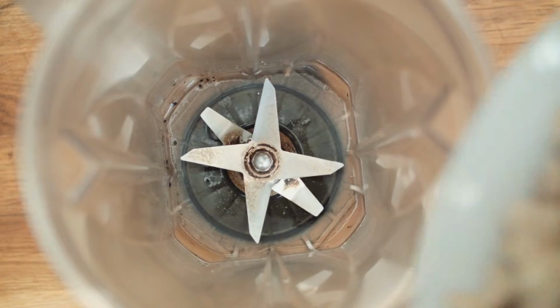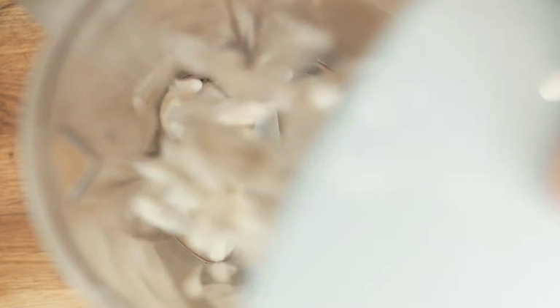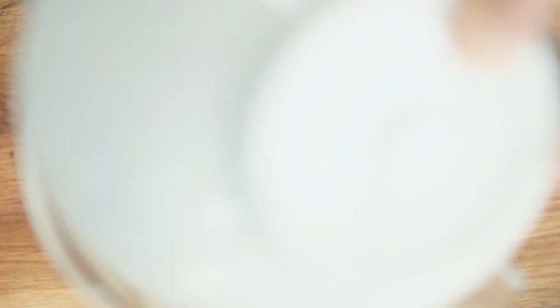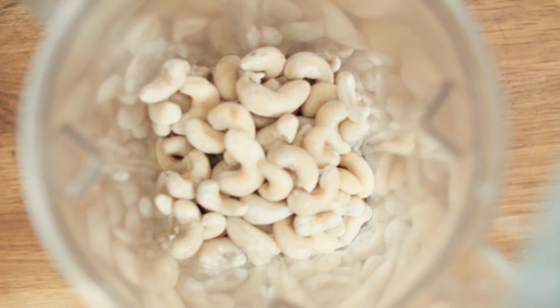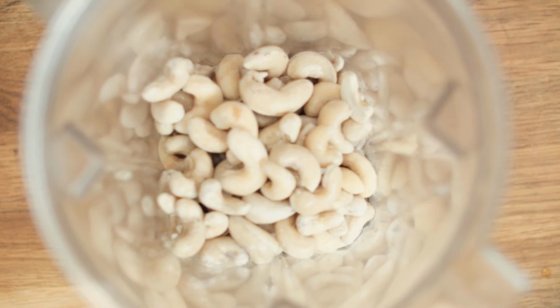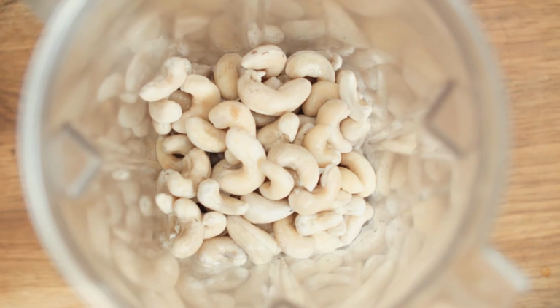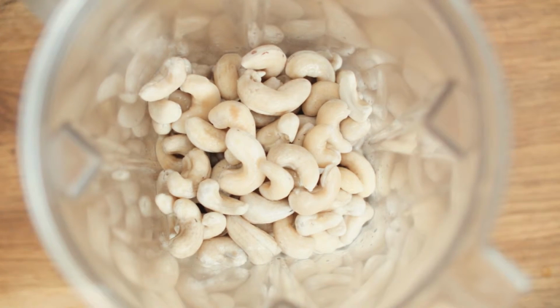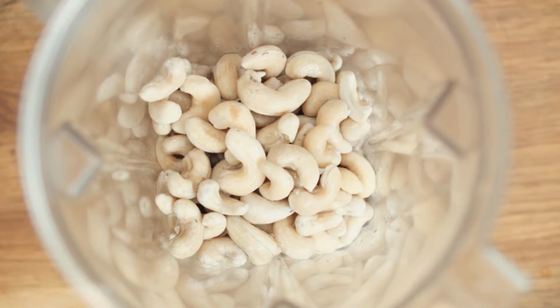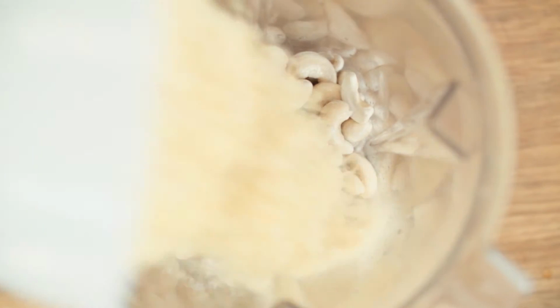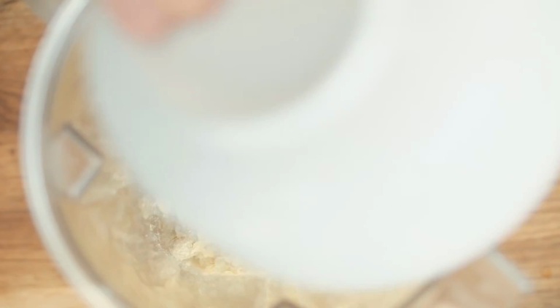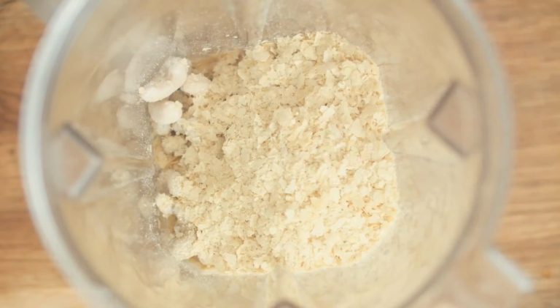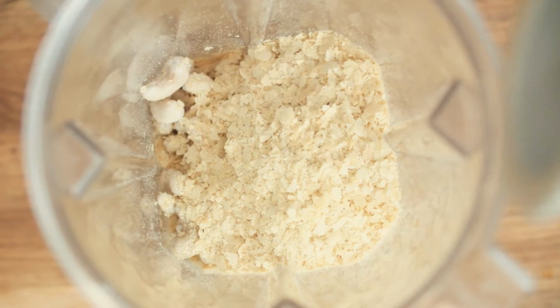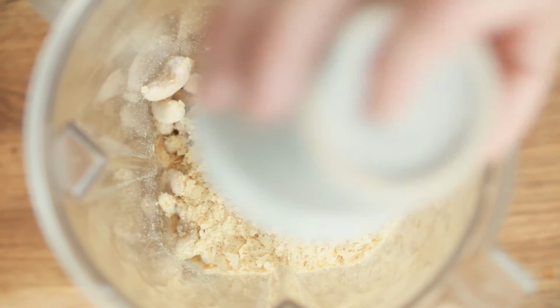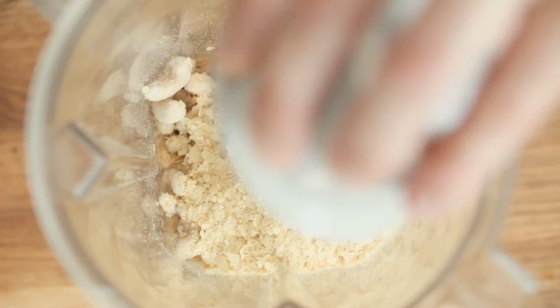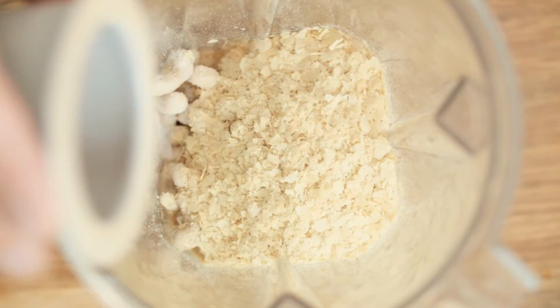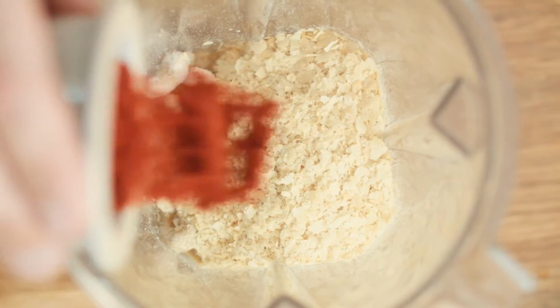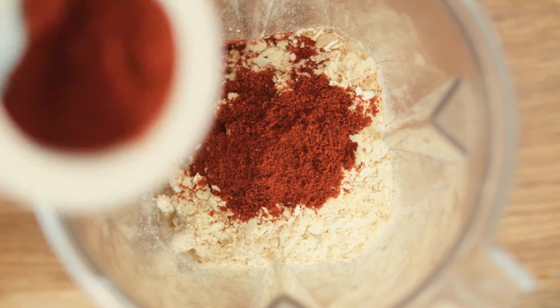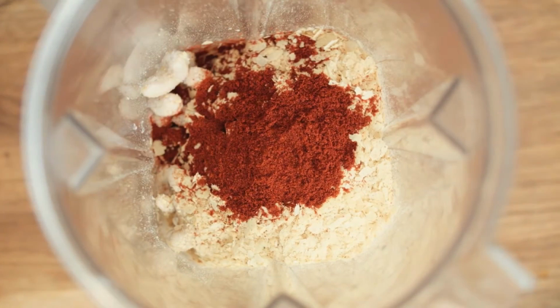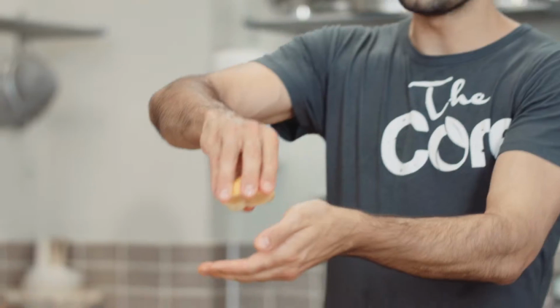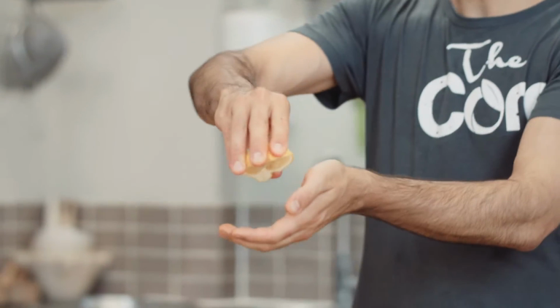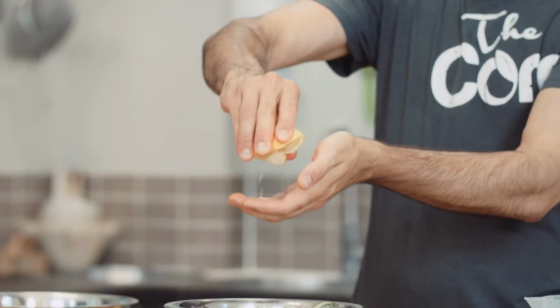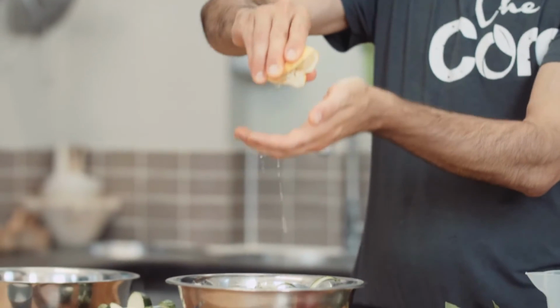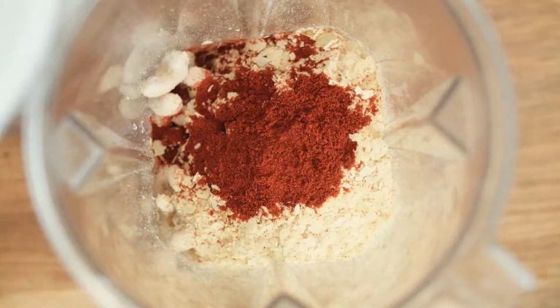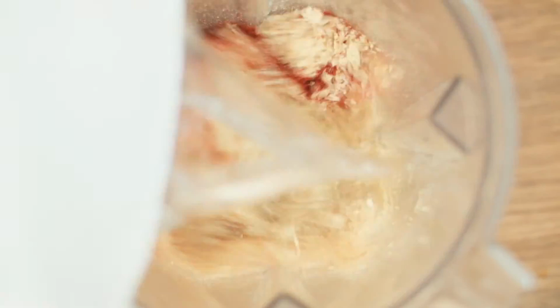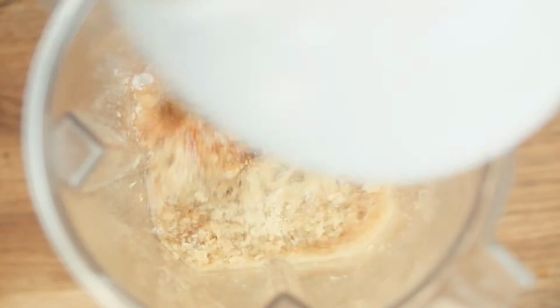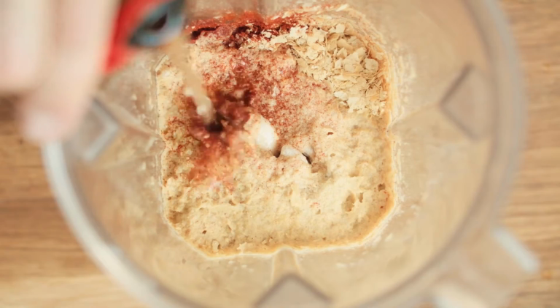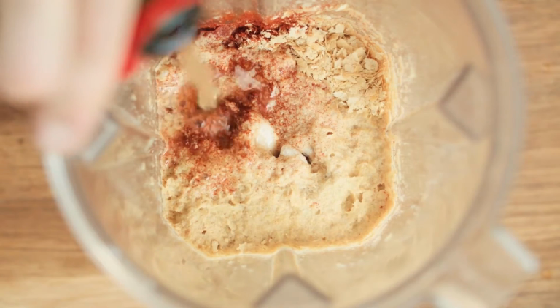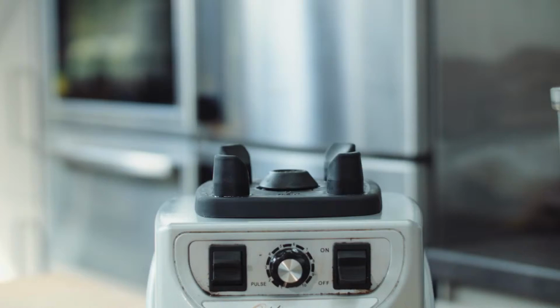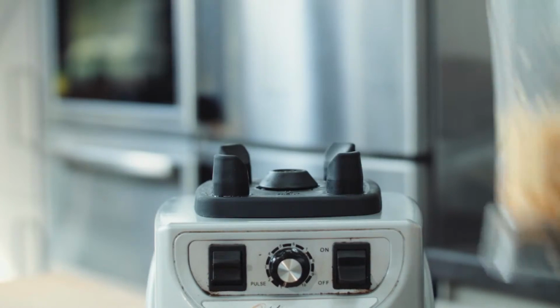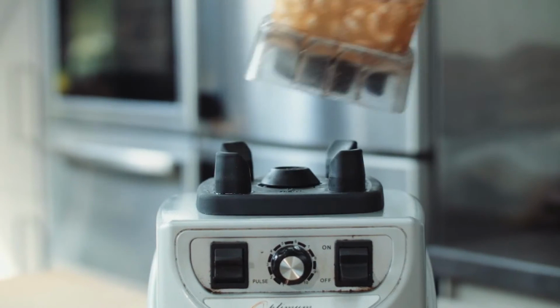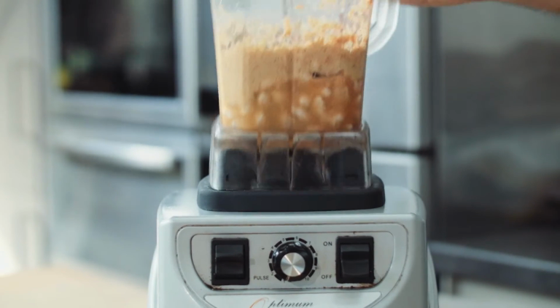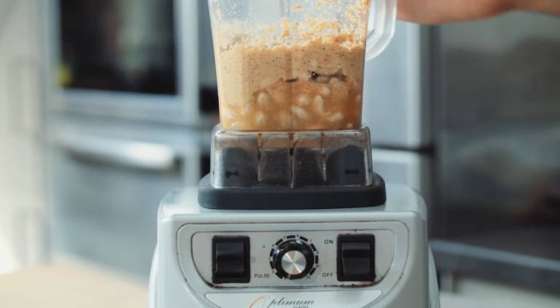We're going to use our activated cashew nuts blended with our nutritional yeast, our smoked paprika and our pink salt. We're then going to squeeze in a bit of lemon juice, add our water and apple cider vinegar and then blend up to our cheese spread.